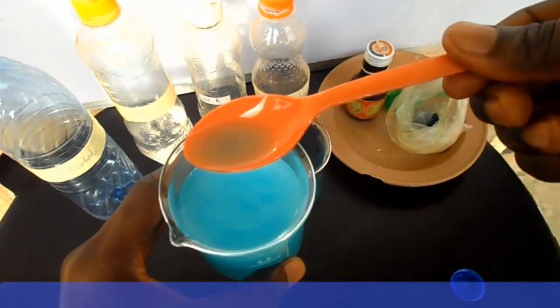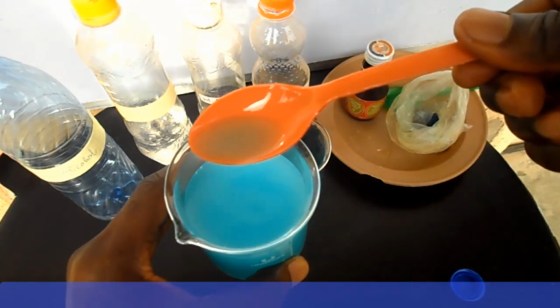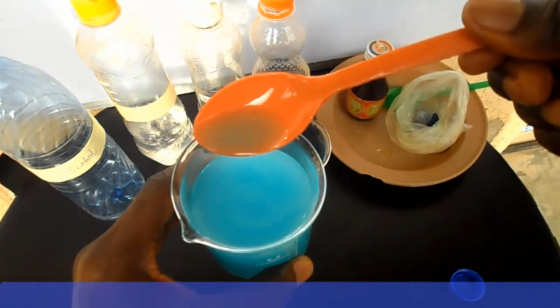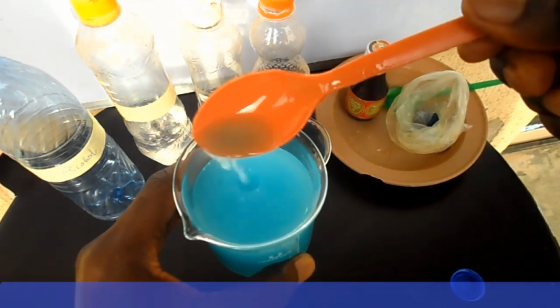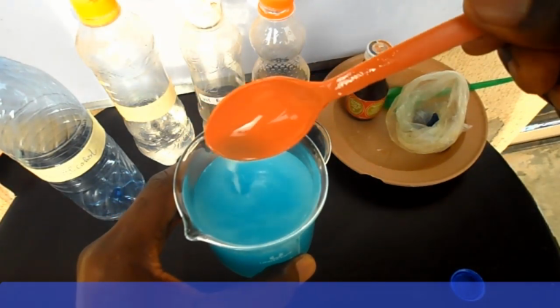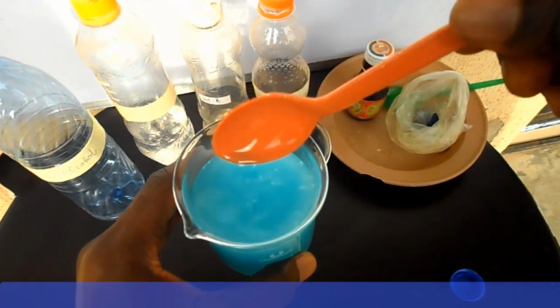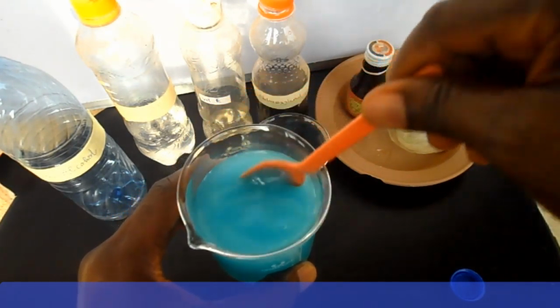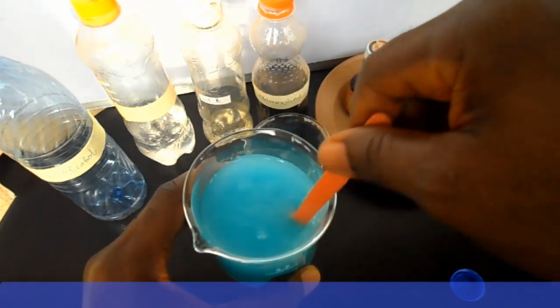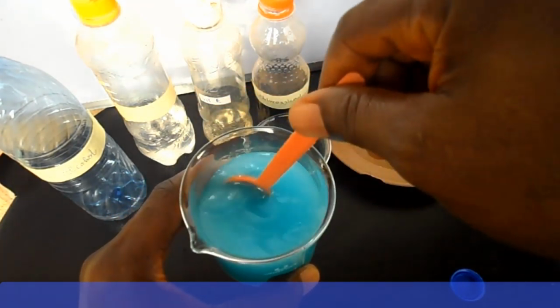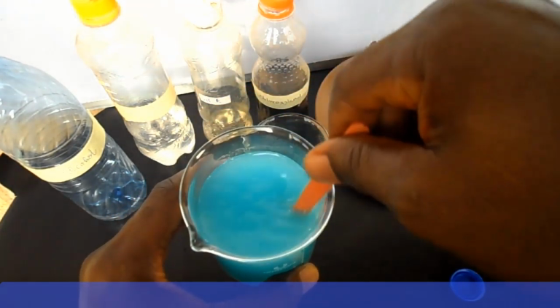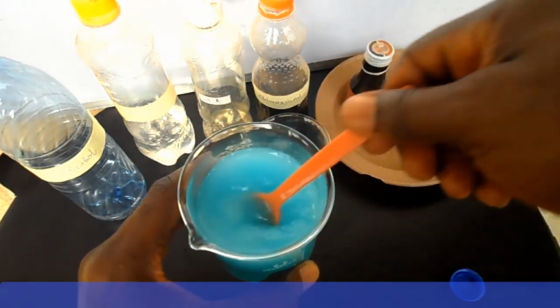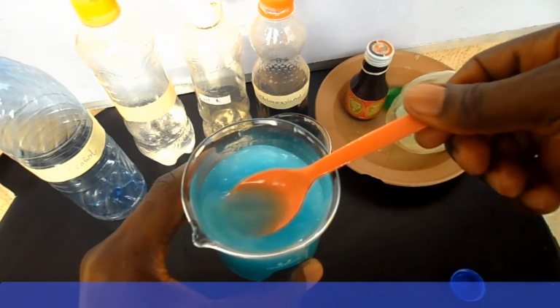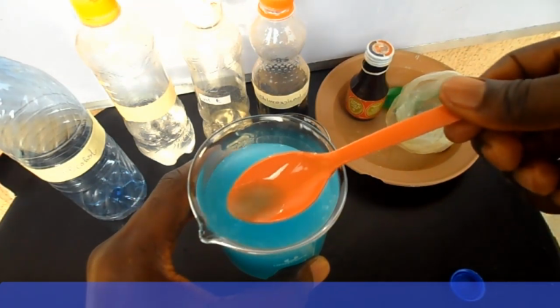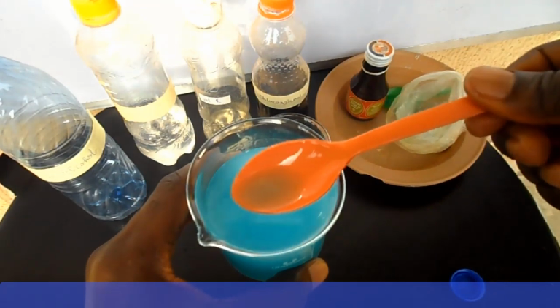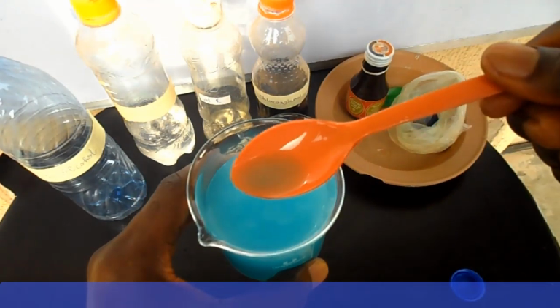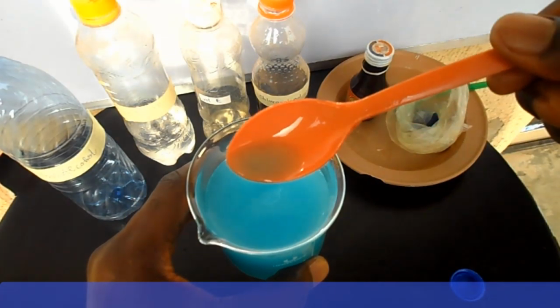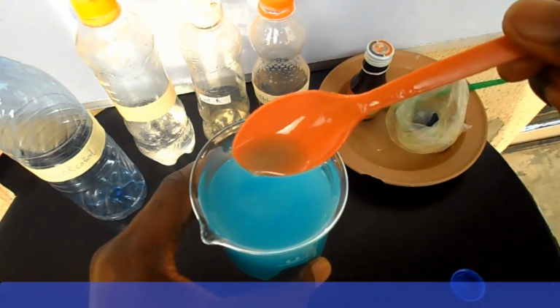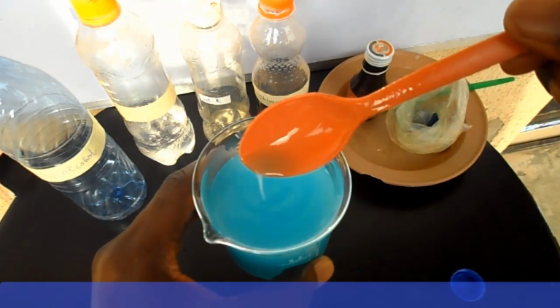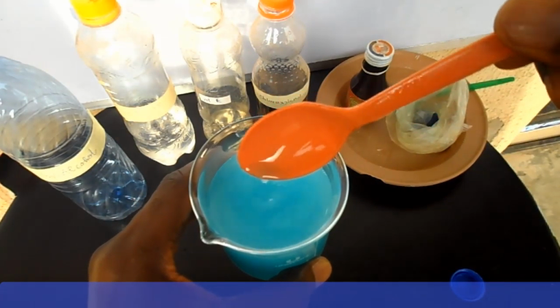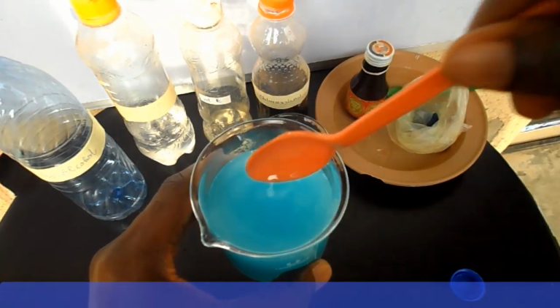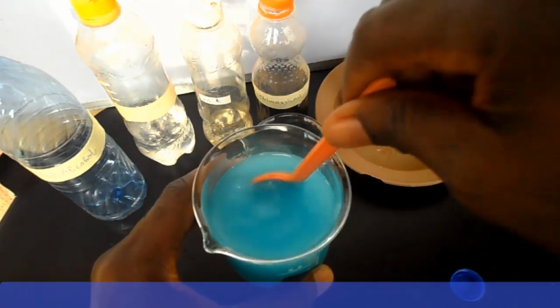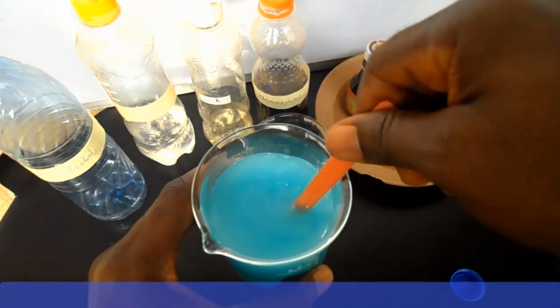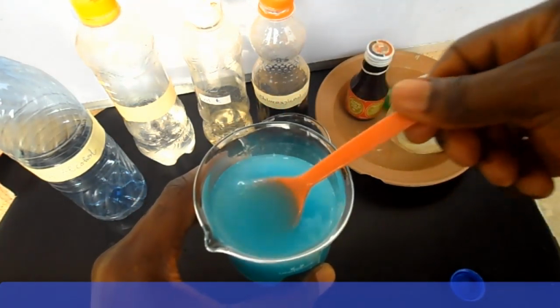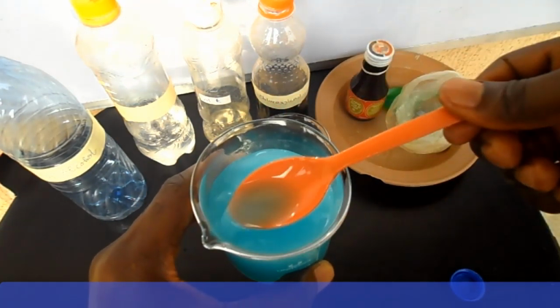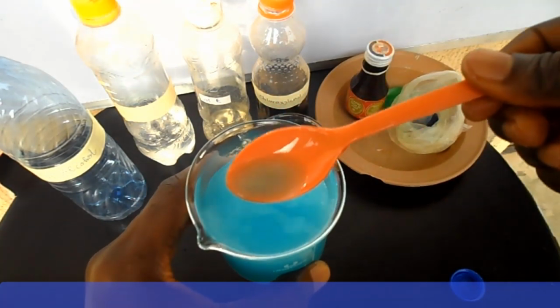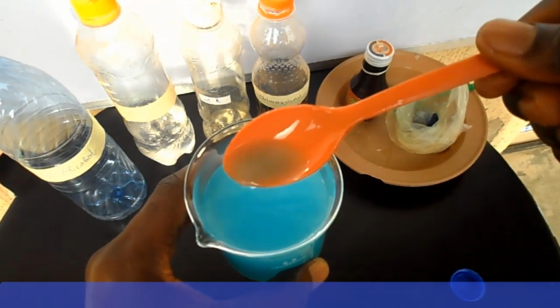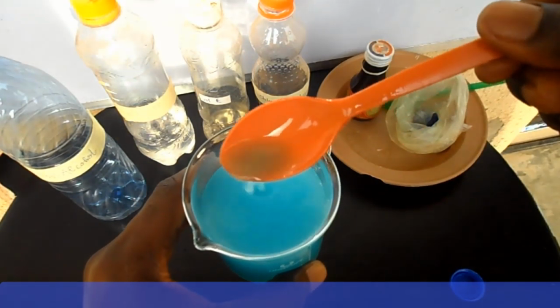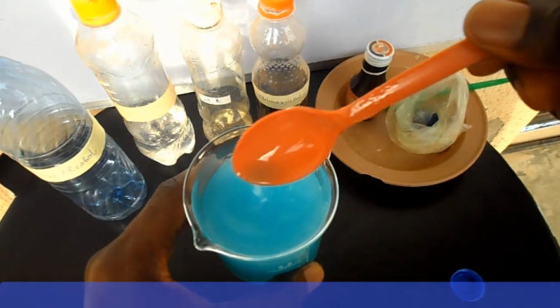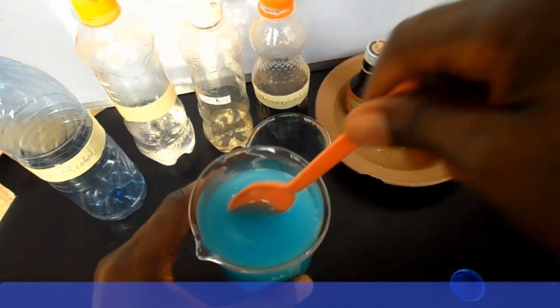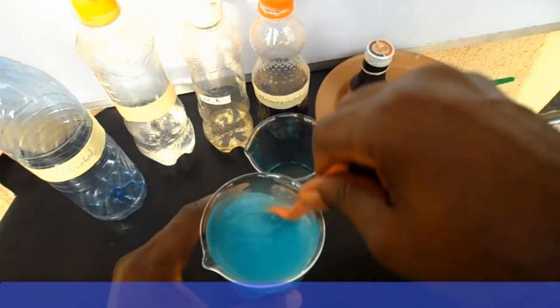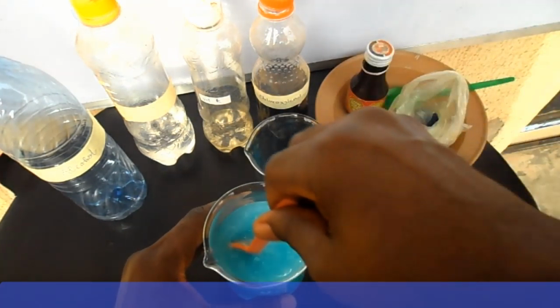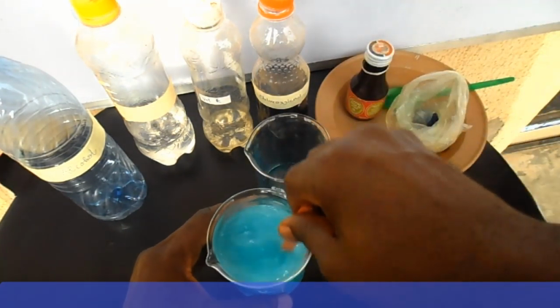And now, ladies and gentlemen, your high concentration hand sanitizer is ready for use. If you want to make this solution thicker, then you can add aloe vera gel to it.